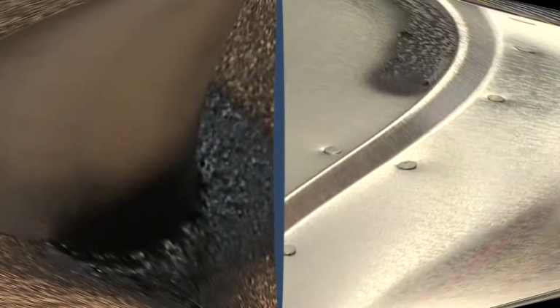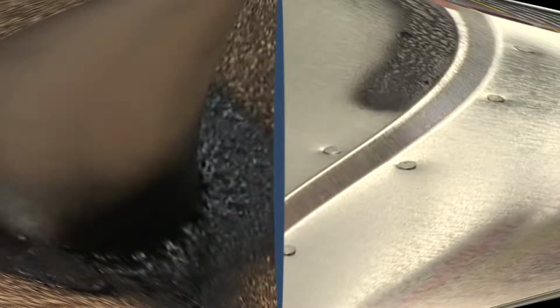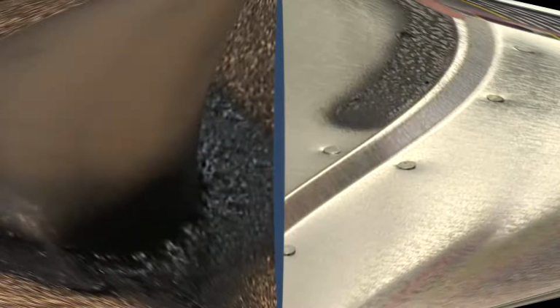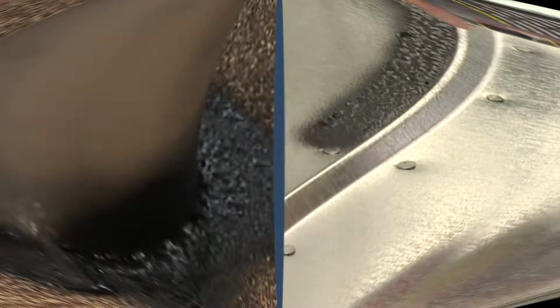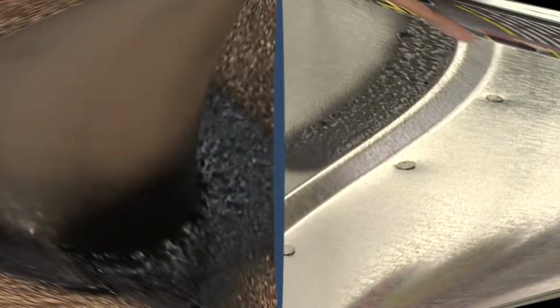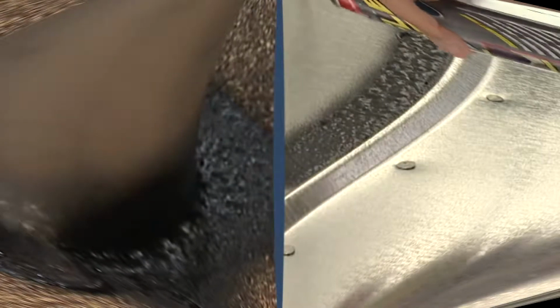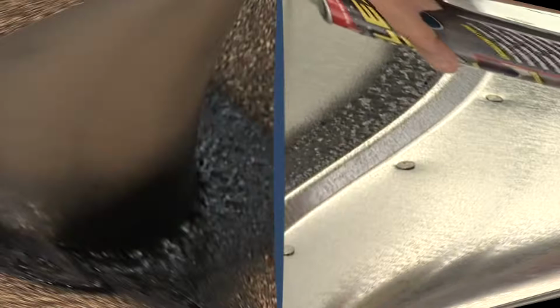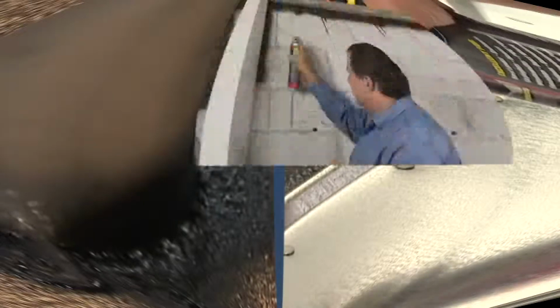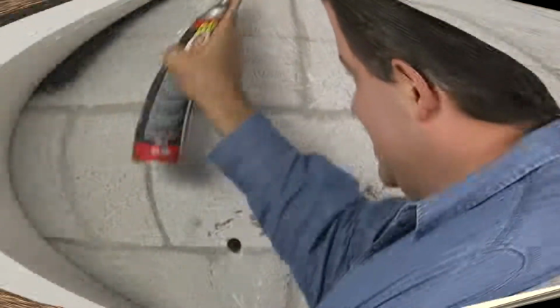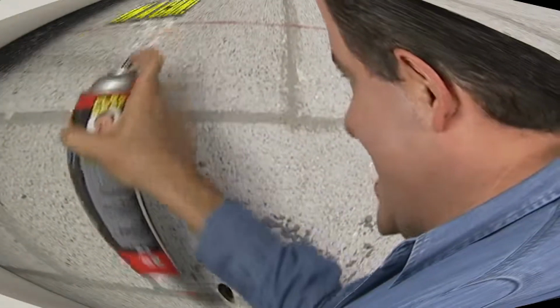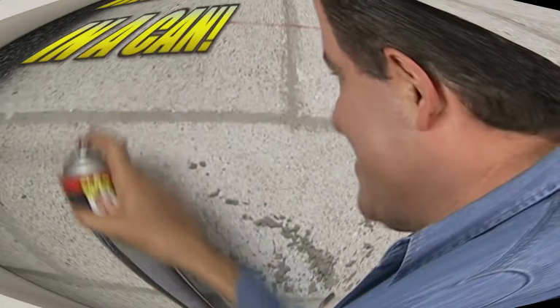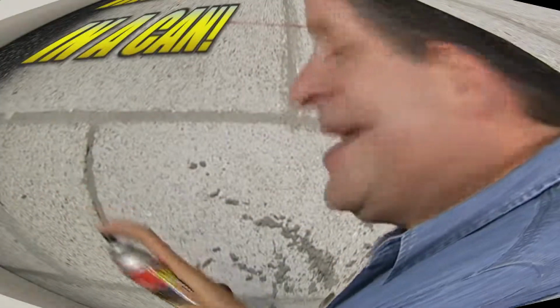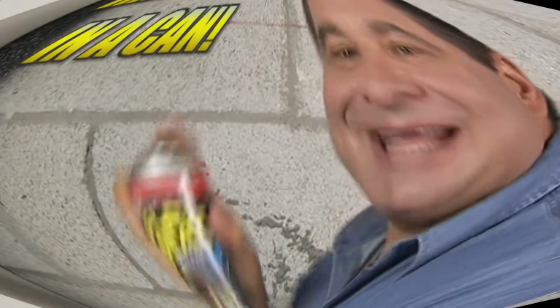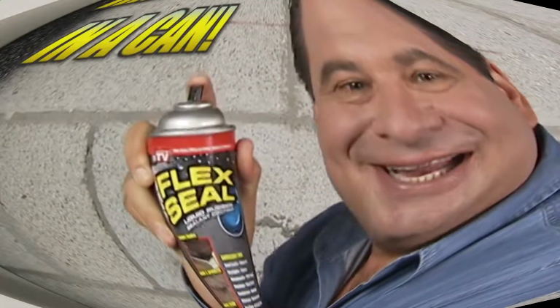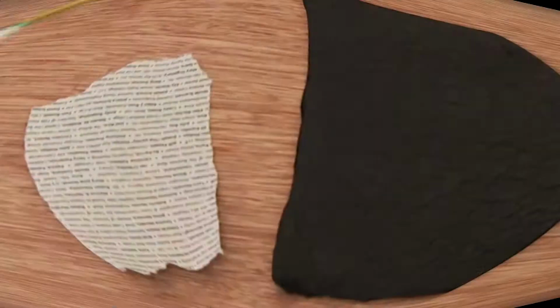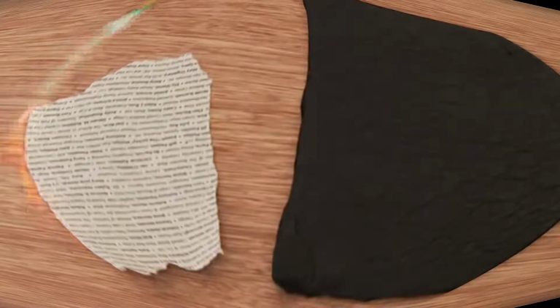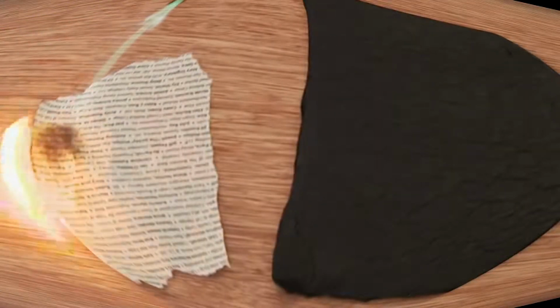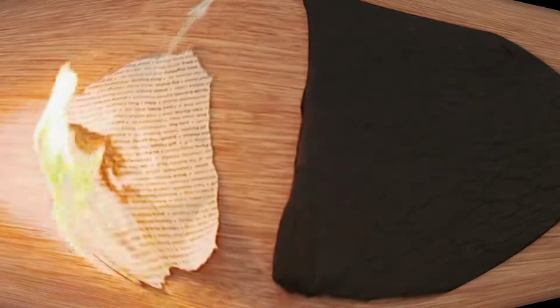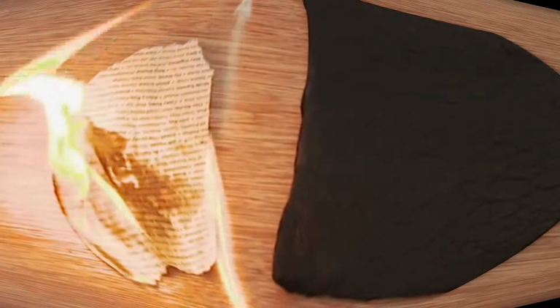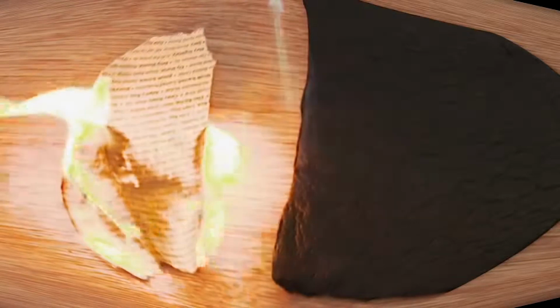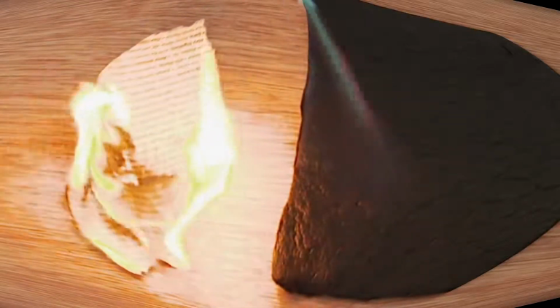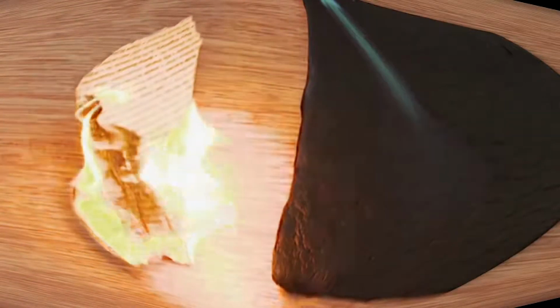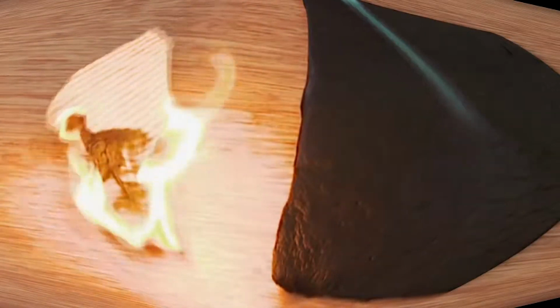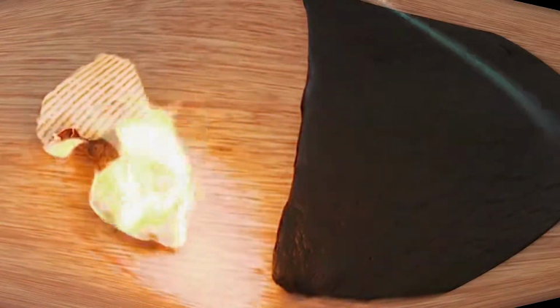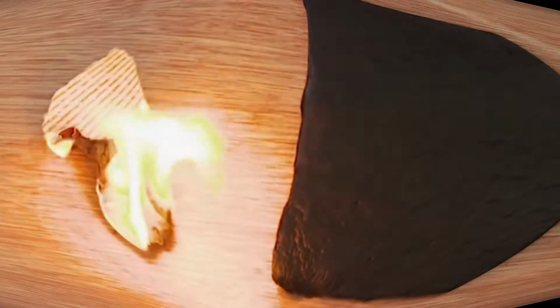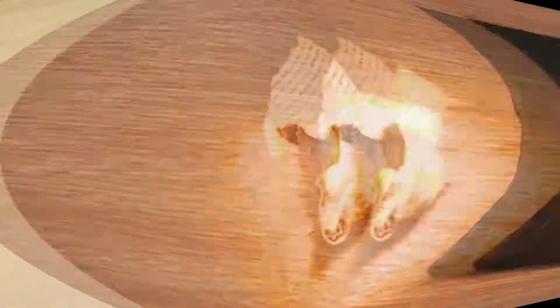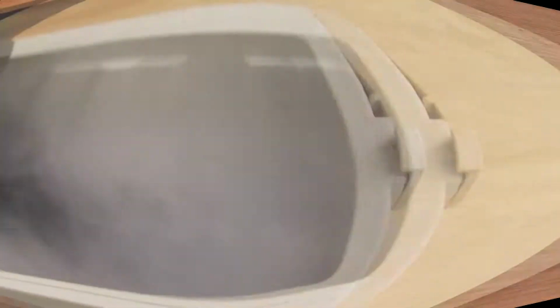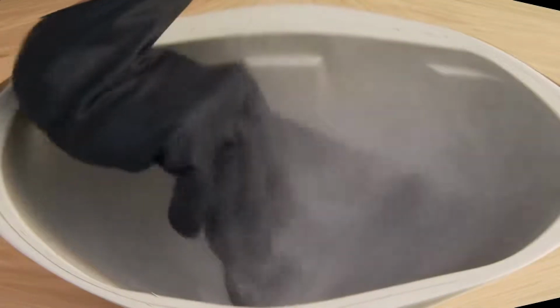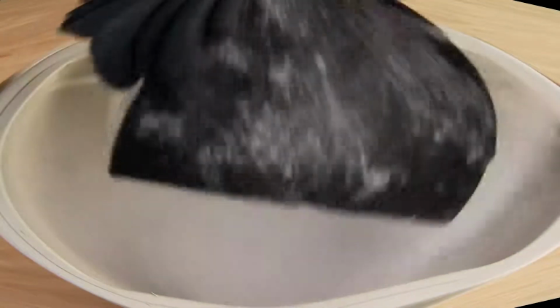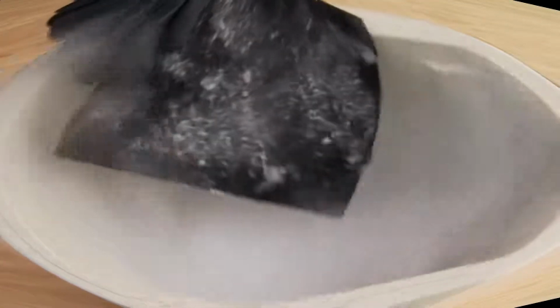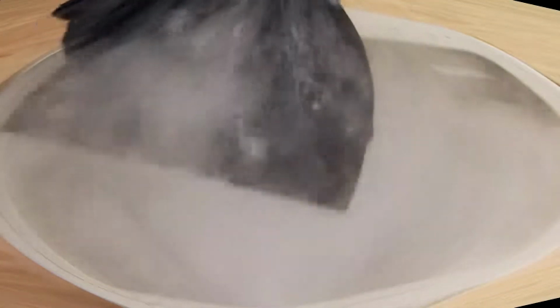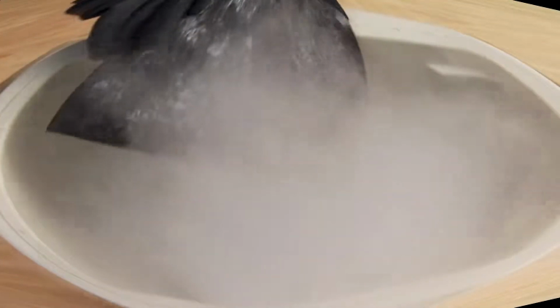Flex Seal is perfect for roofing, pipes, and basement leaks. This super strong rubberized coating is unaffected by weather — in extreme heat or cold, Flex Seal keeps it sealed.